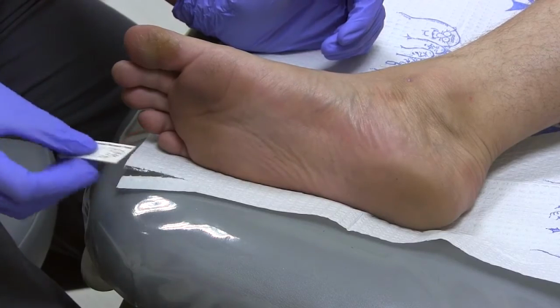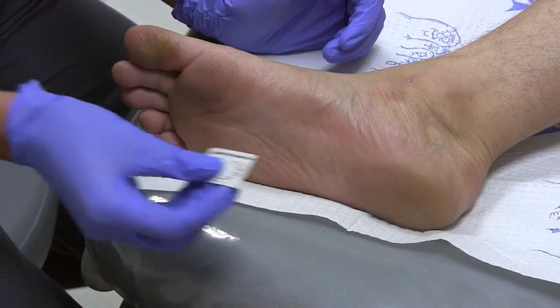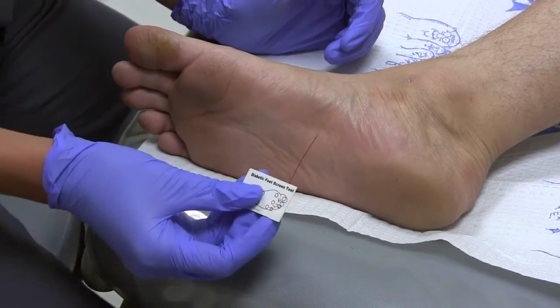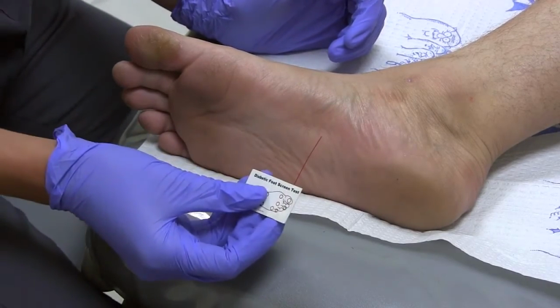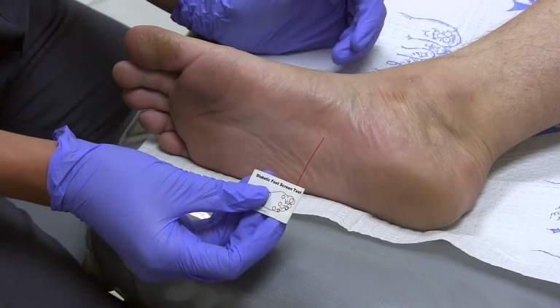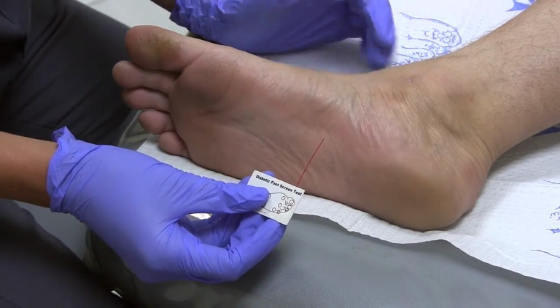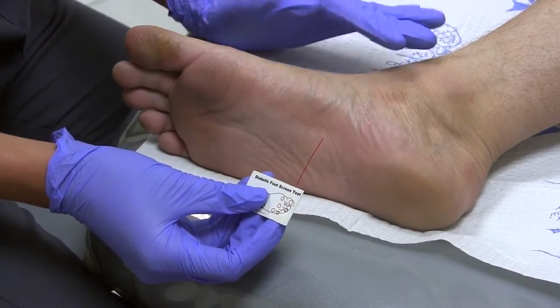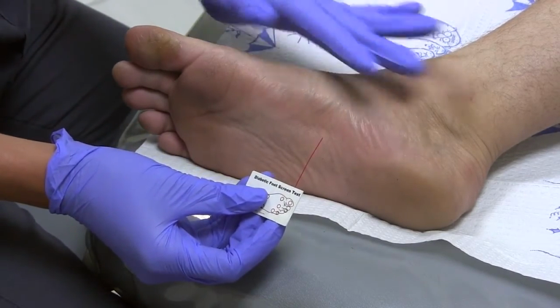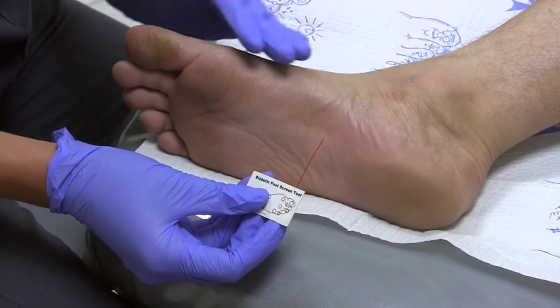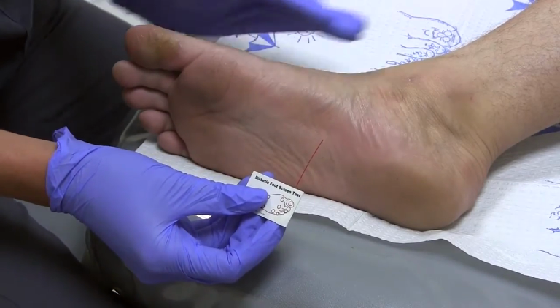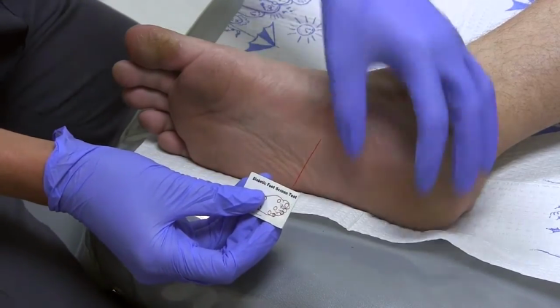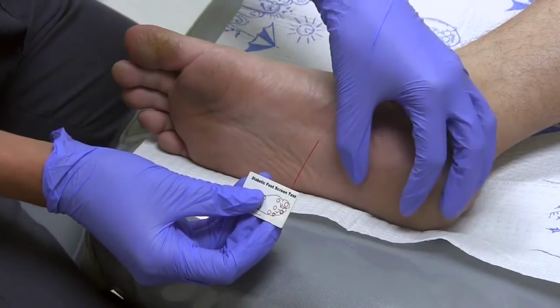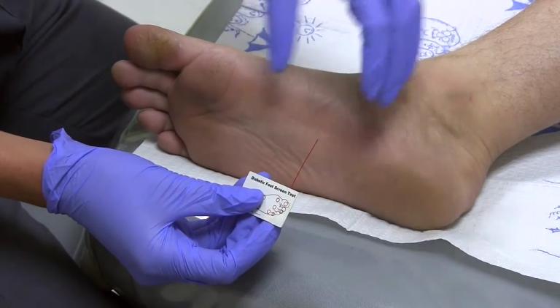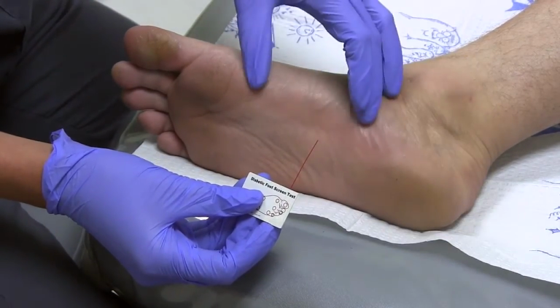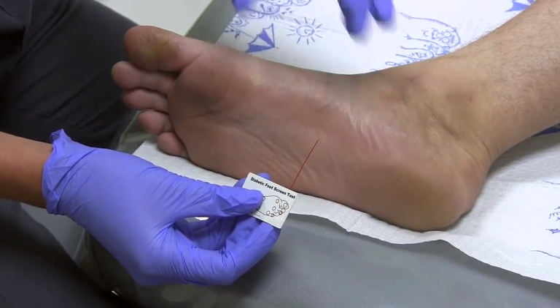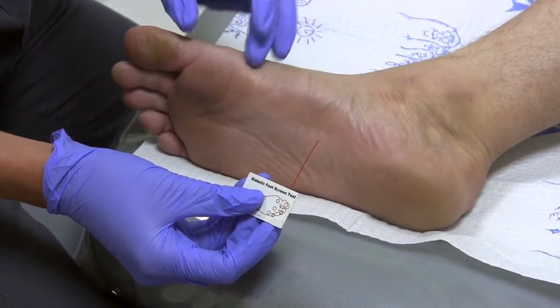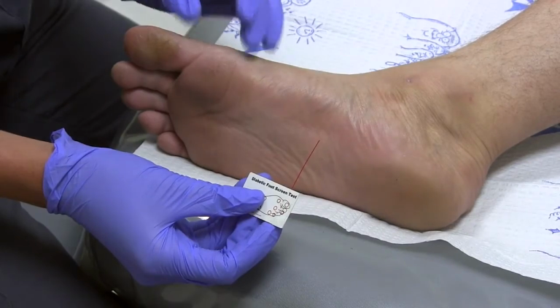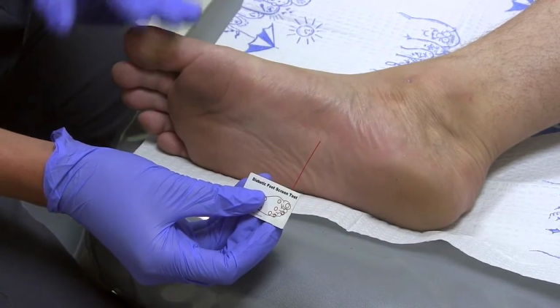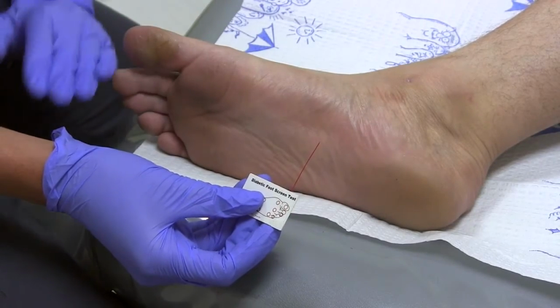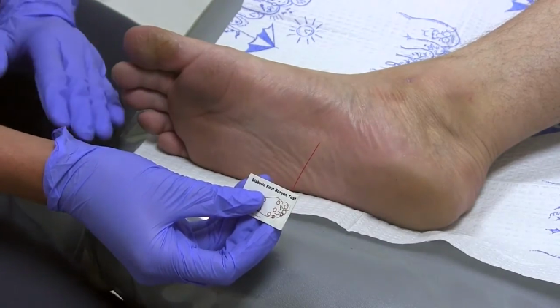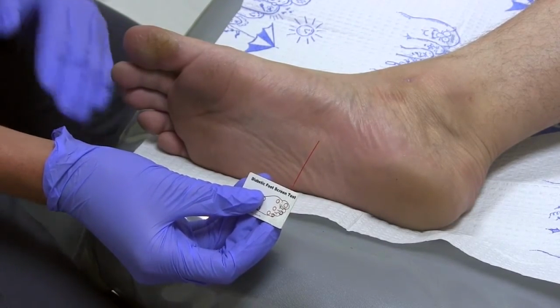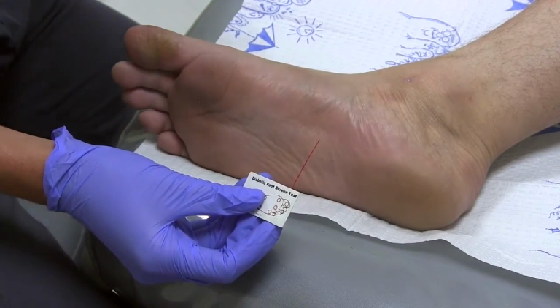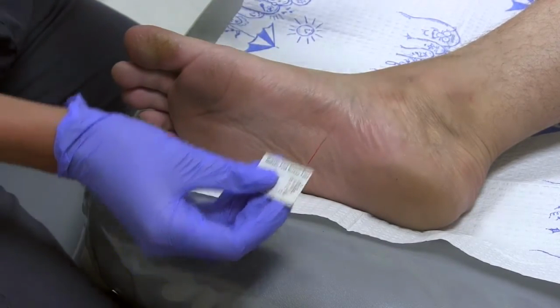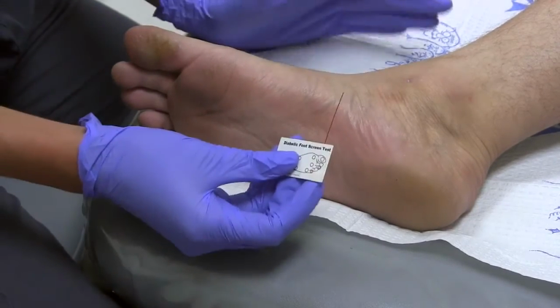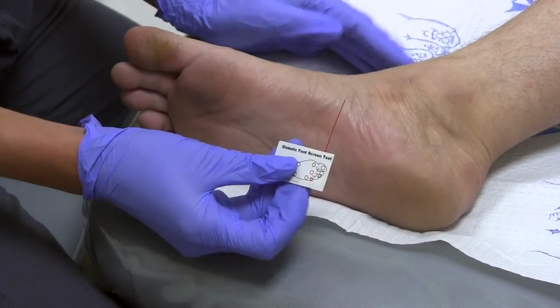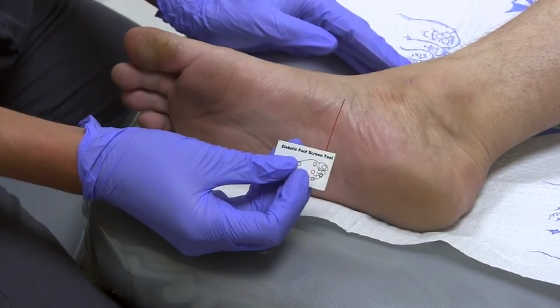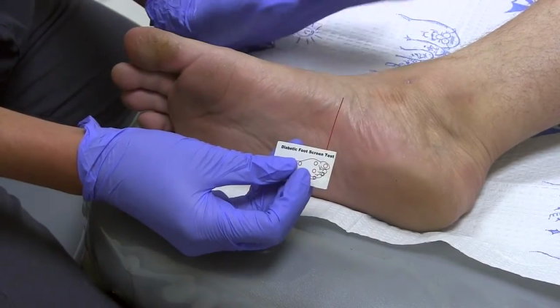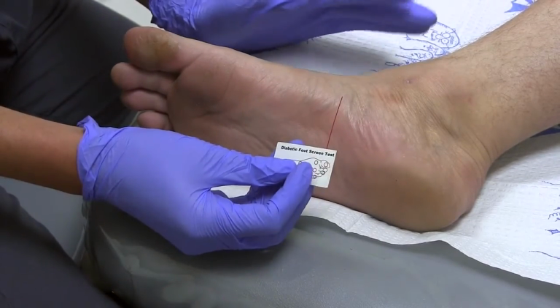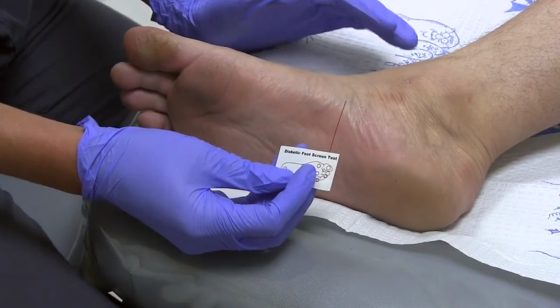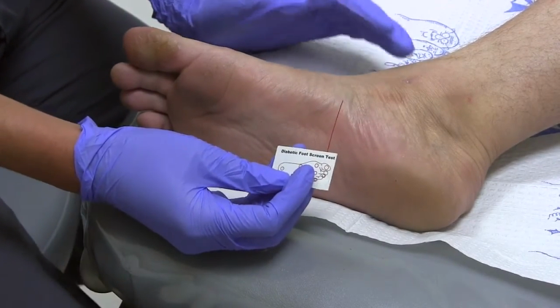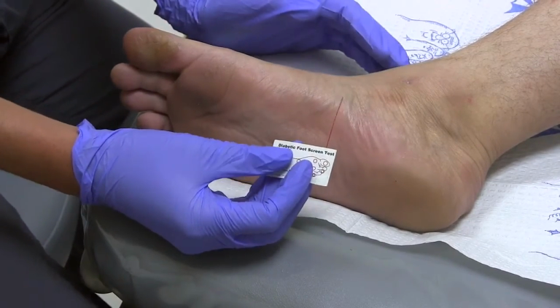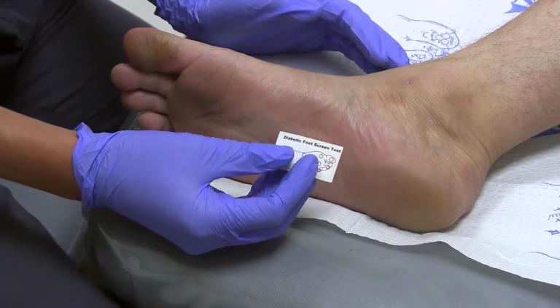The idea is to go on every part of the foot — the hindfoot, the midfoot, the forefoot, and all of the toes — and you assess it properly and record it into the chart. See you later.